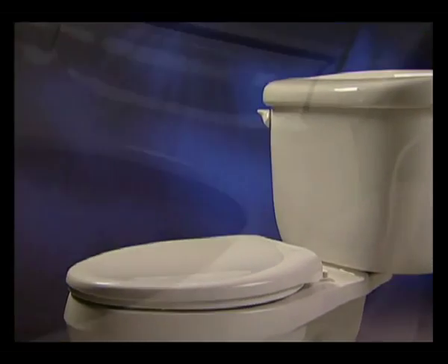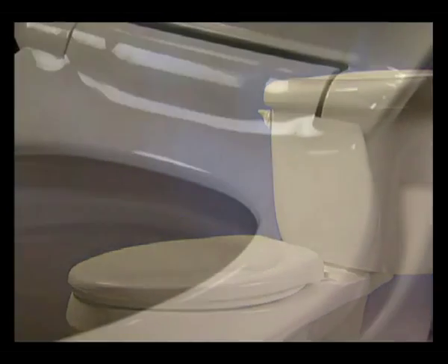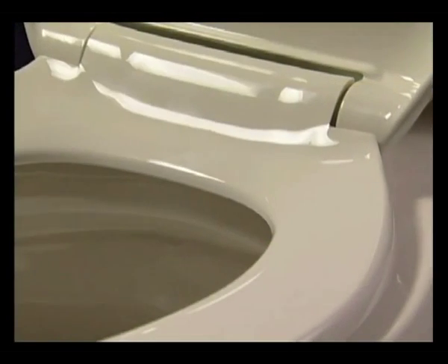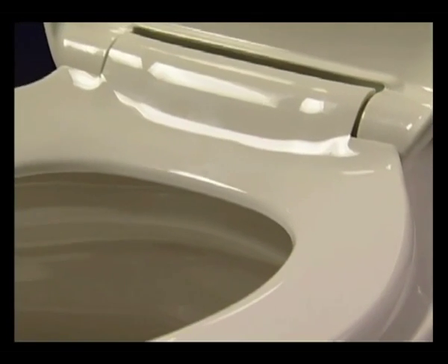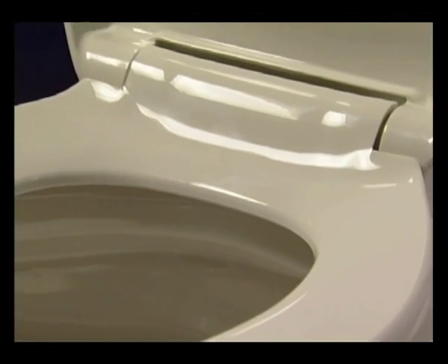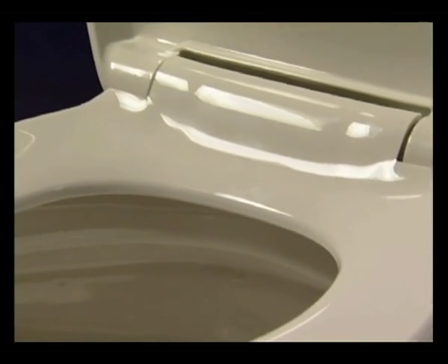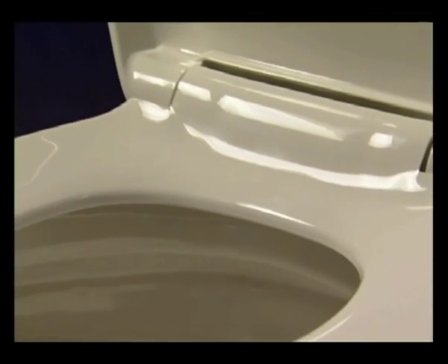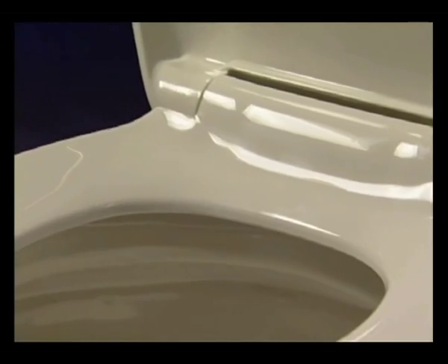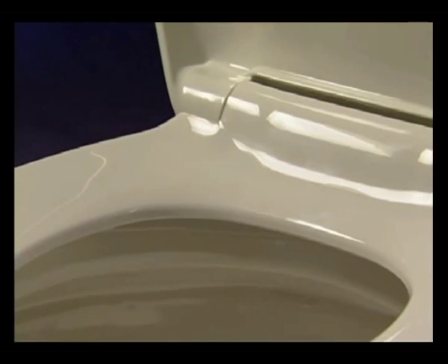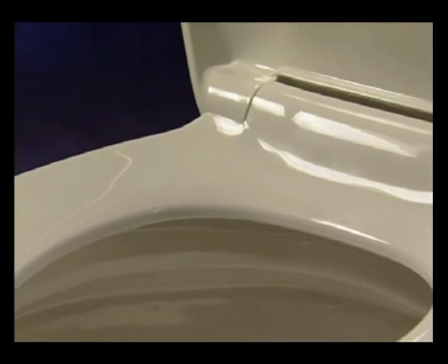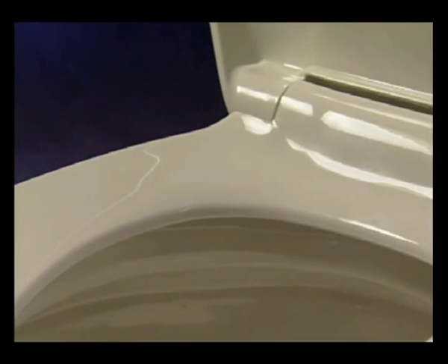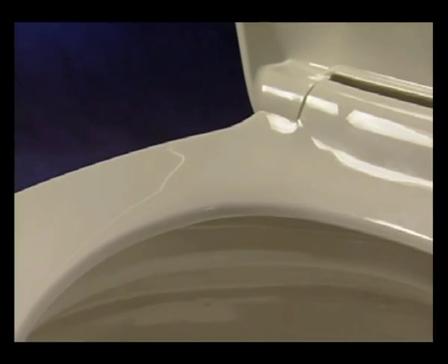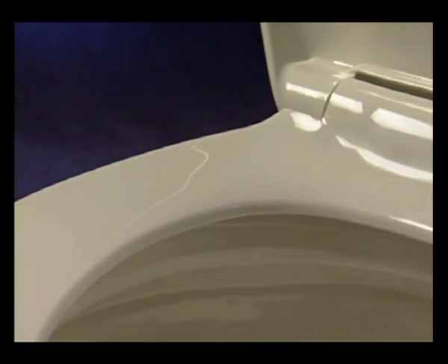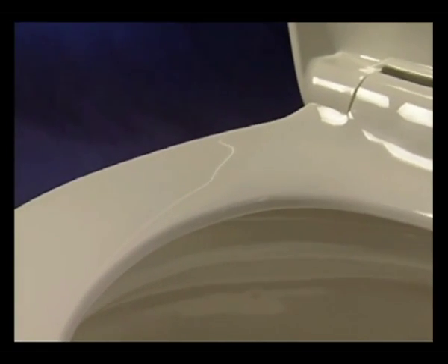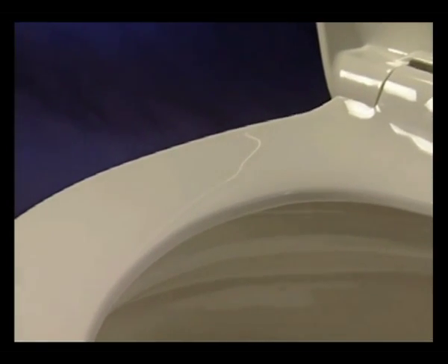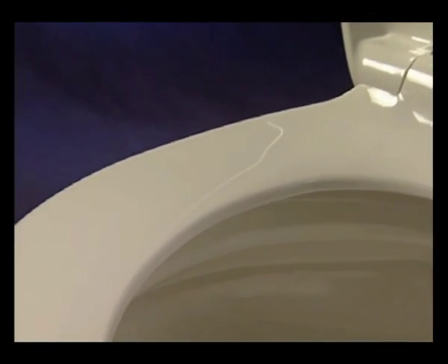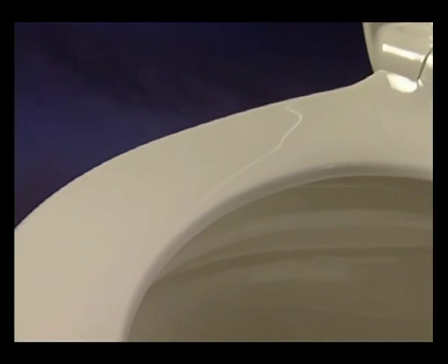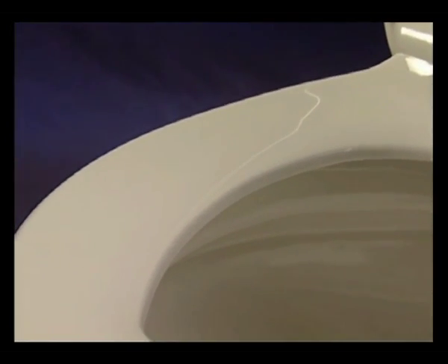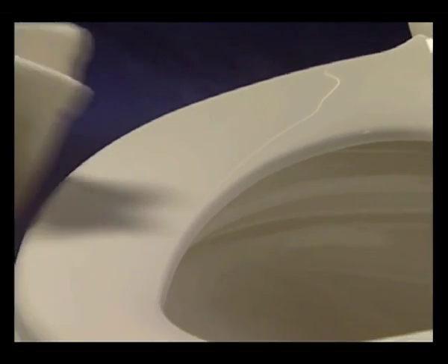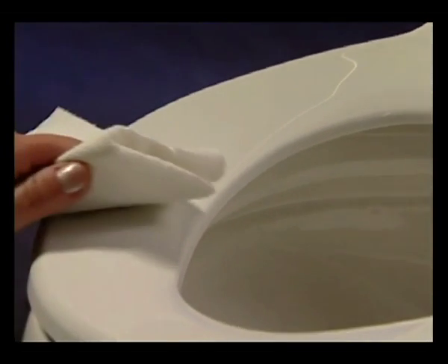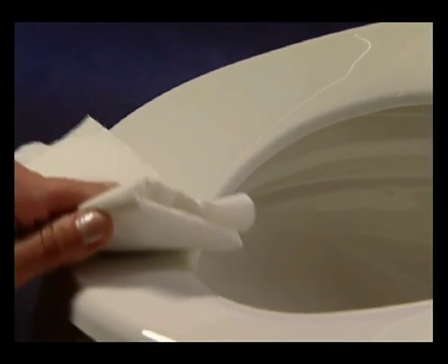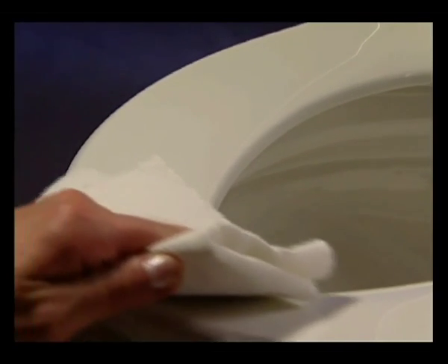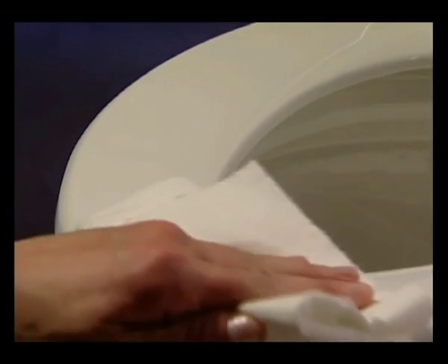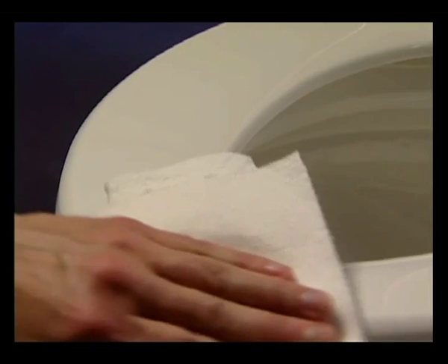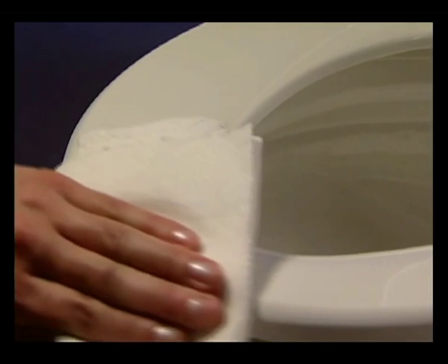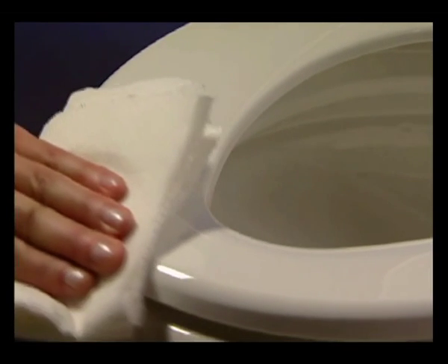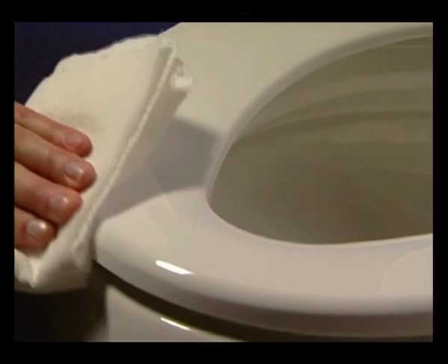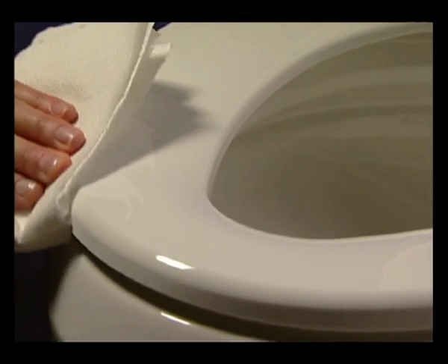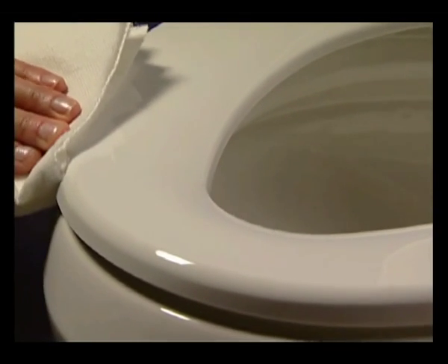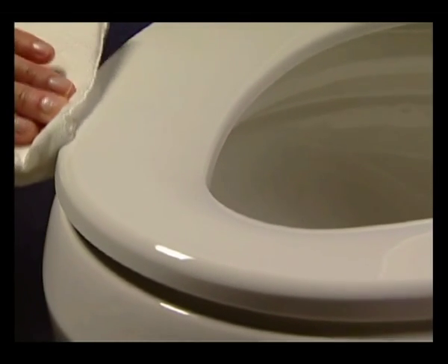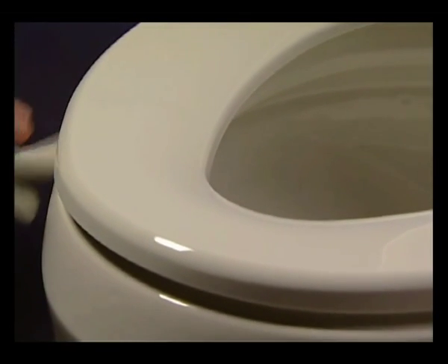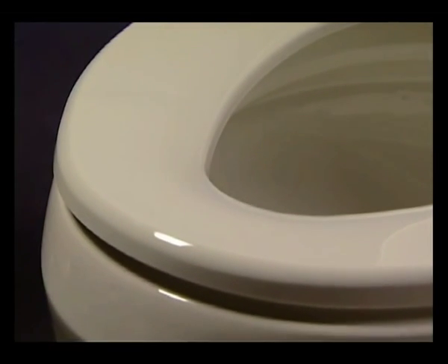The seat itself is thoroughly Bemis quality, proudly crafted in the USA in both round and elongated sizes, with a durable finish that cleans easily and stays cleaner.